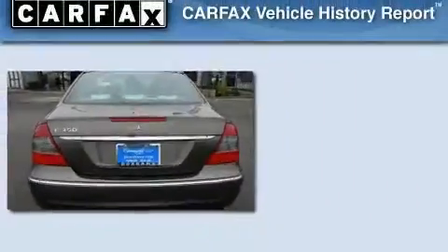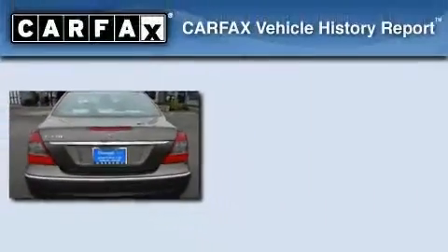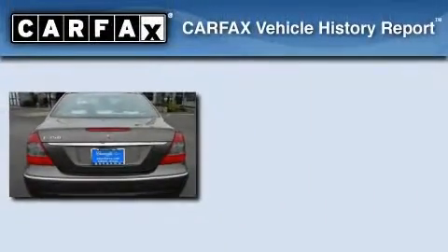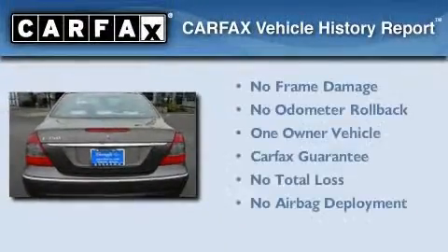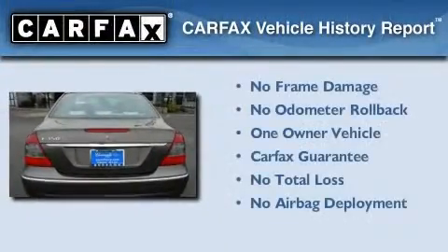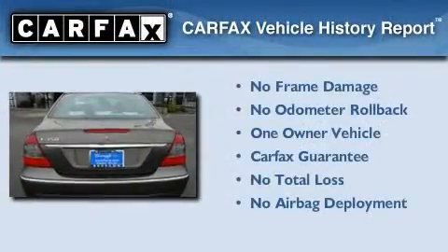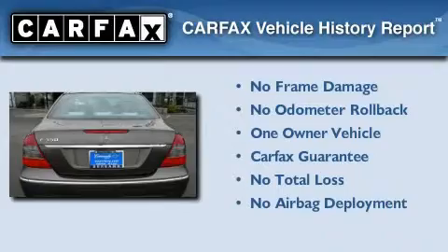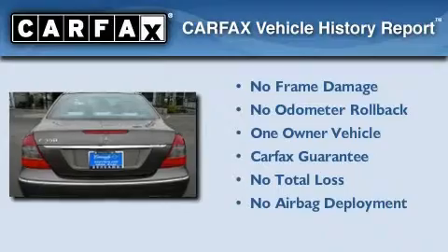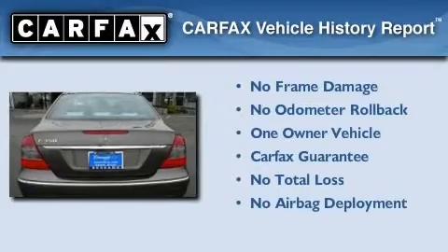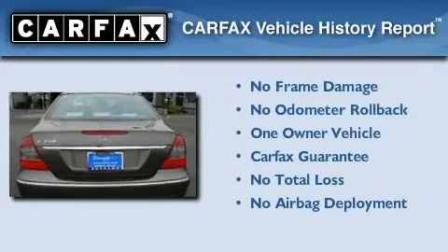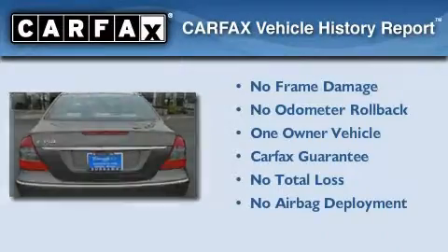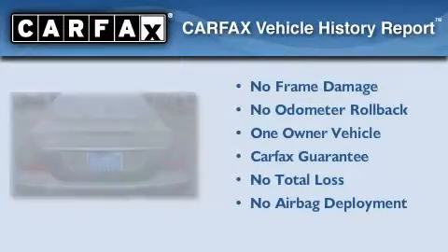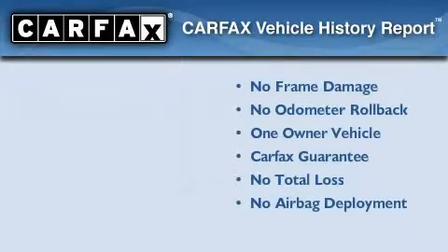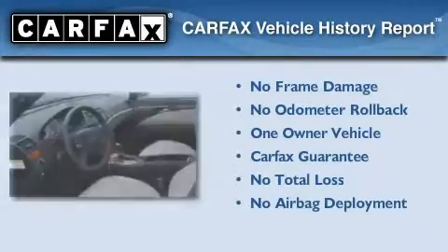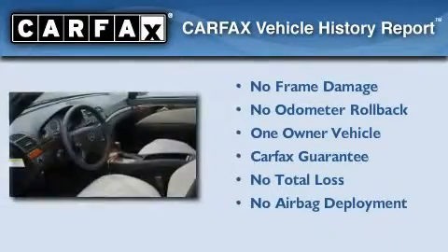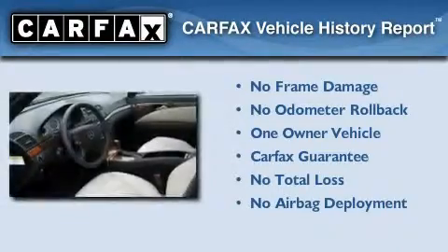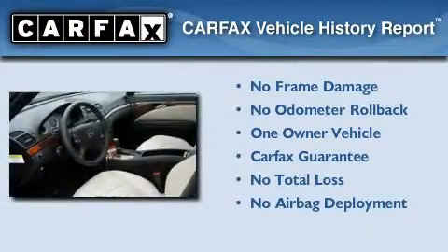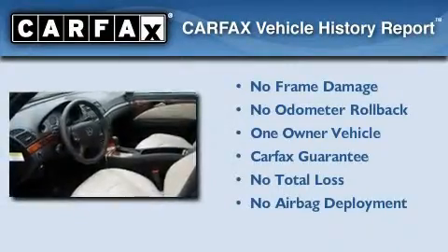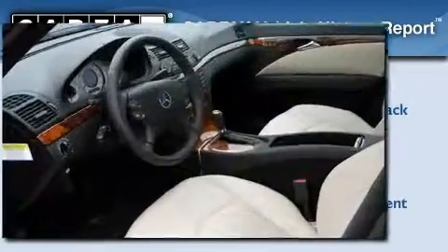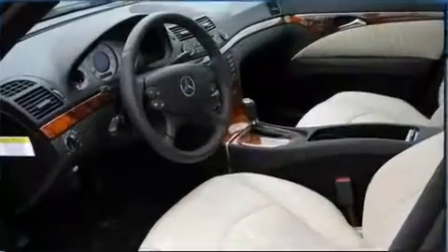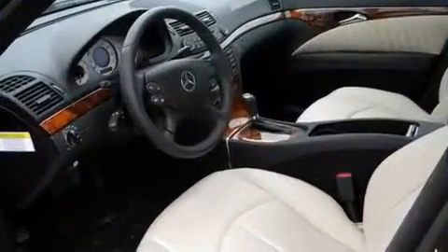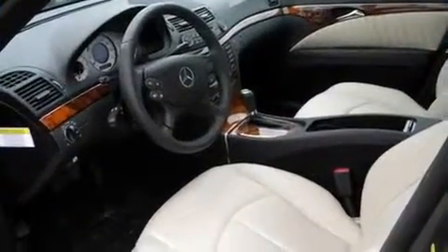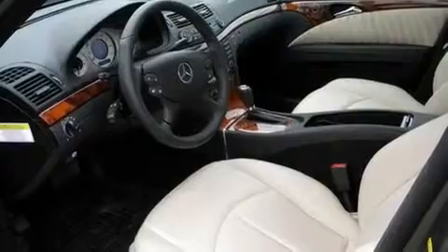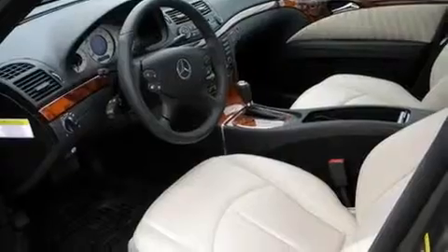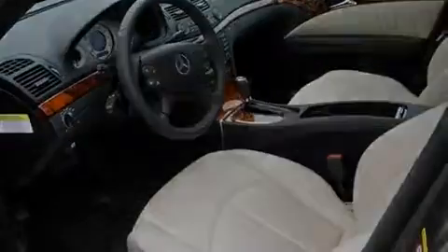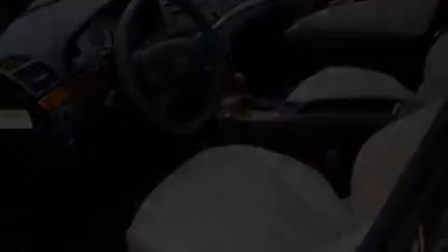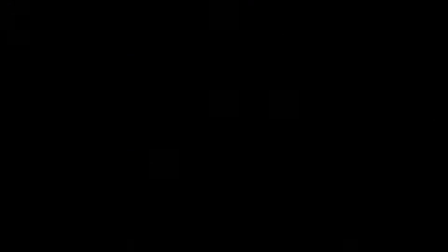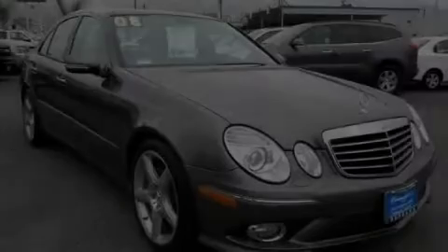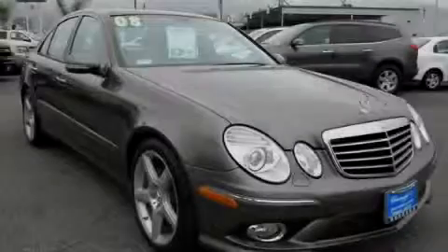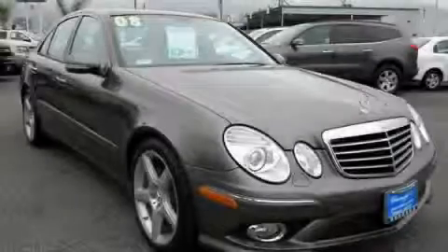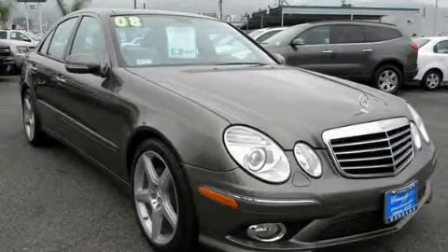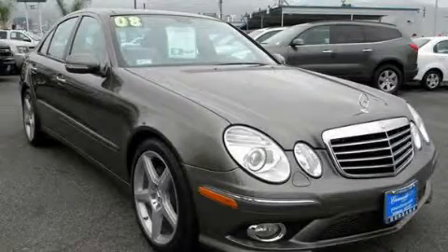This Mercedes-Benz has had only one owner and it qualifies for the Carfax buy-back guarantee. This vehicle won't last long at this price. Call and arrange a test drive now.